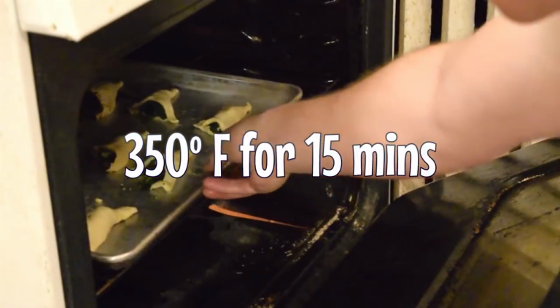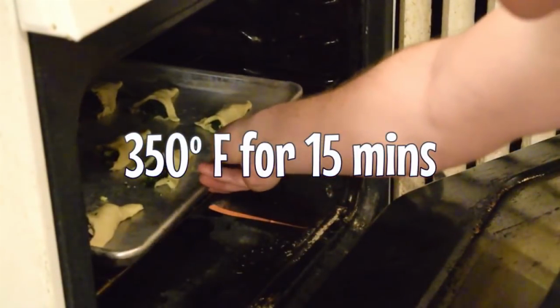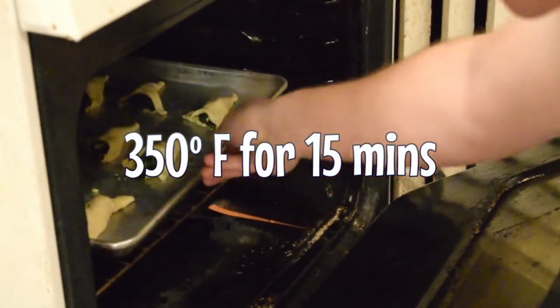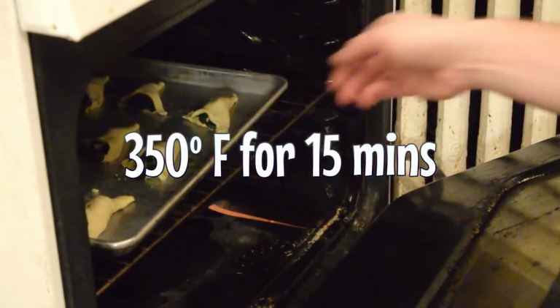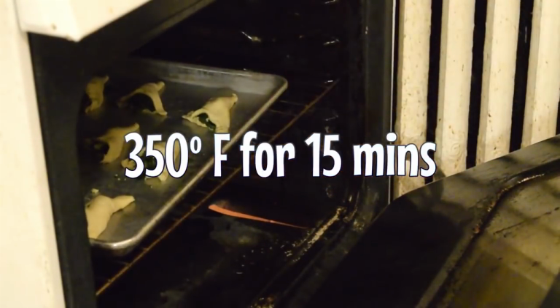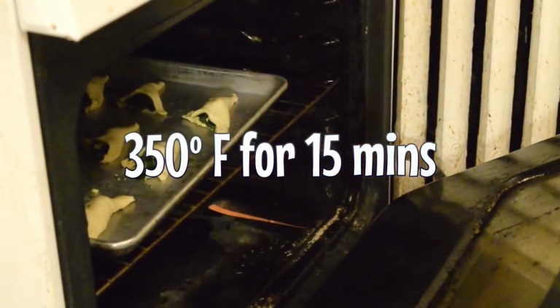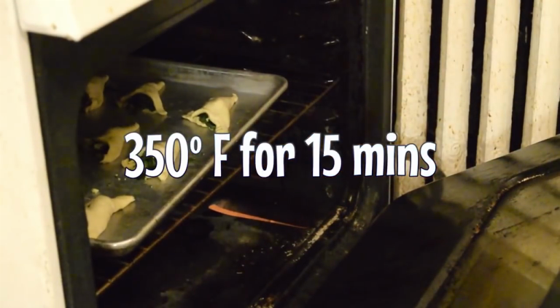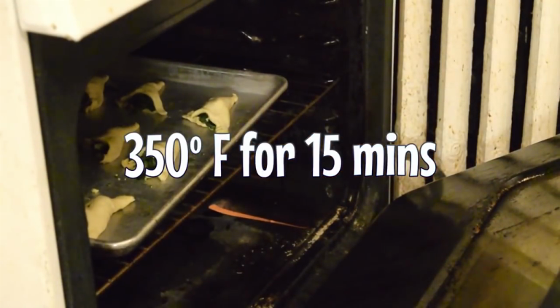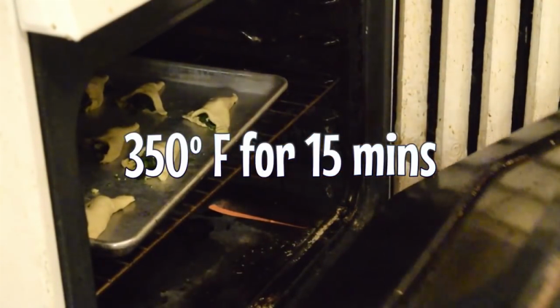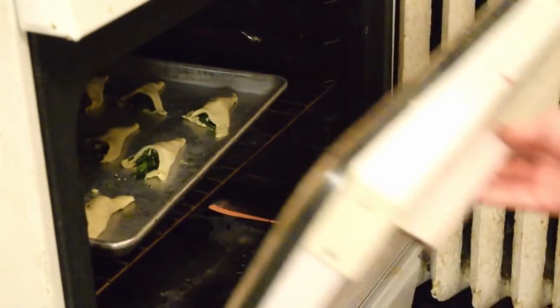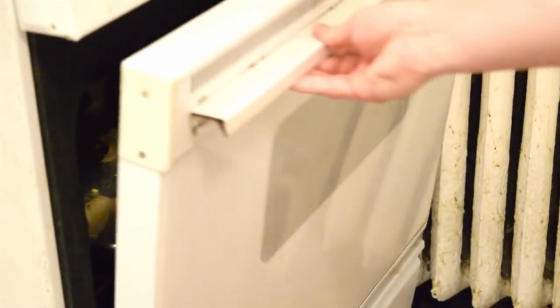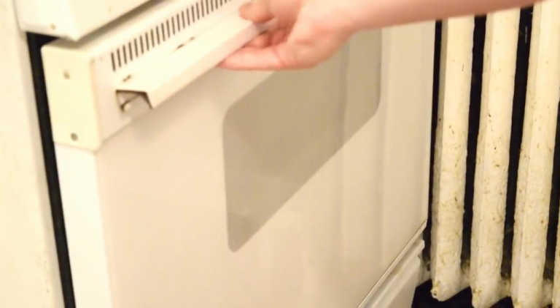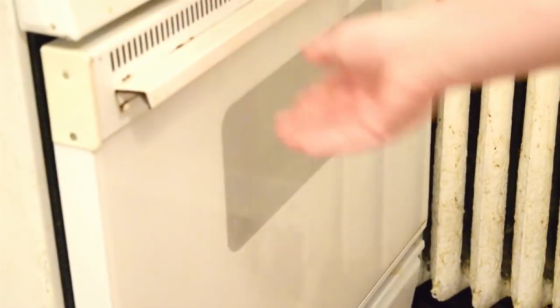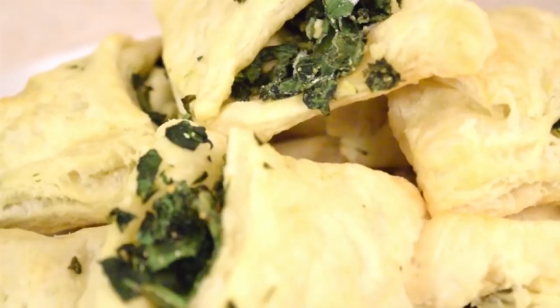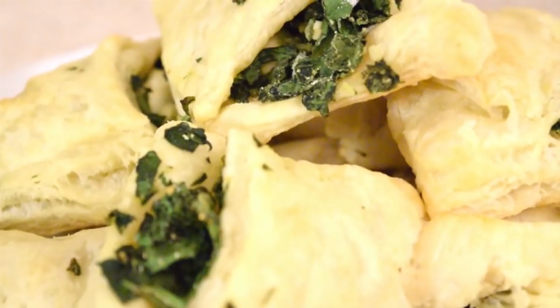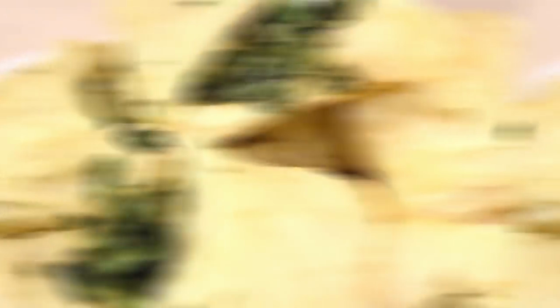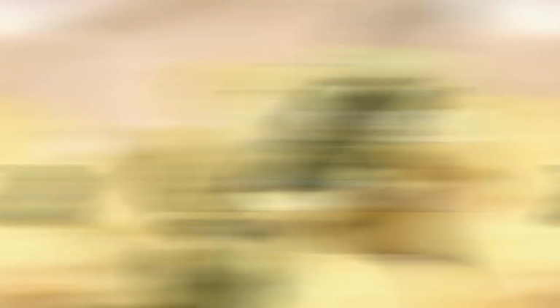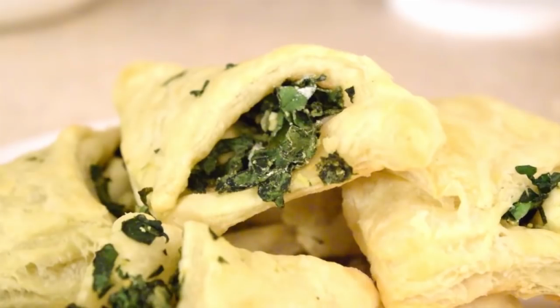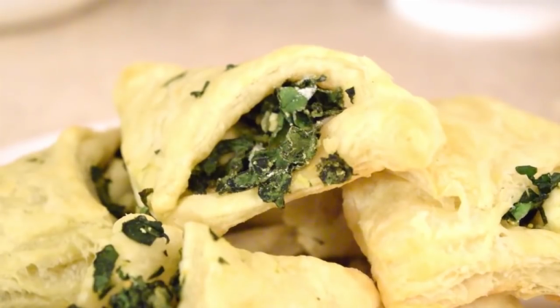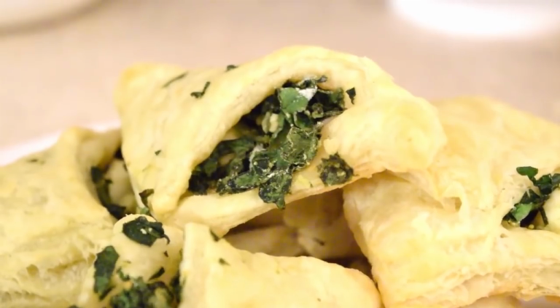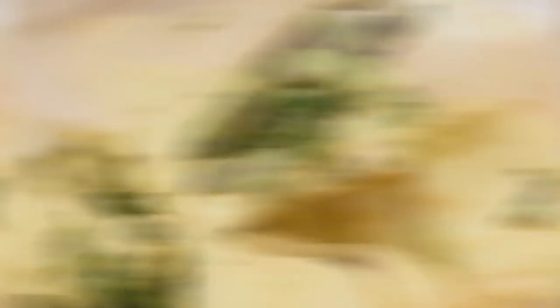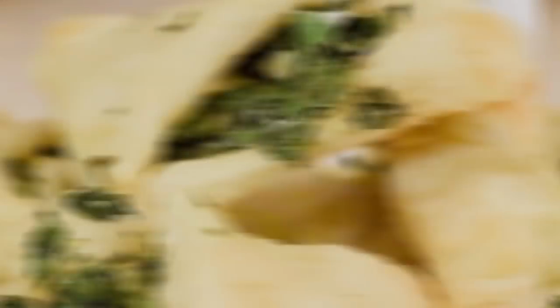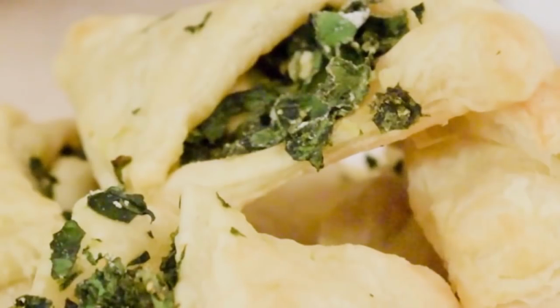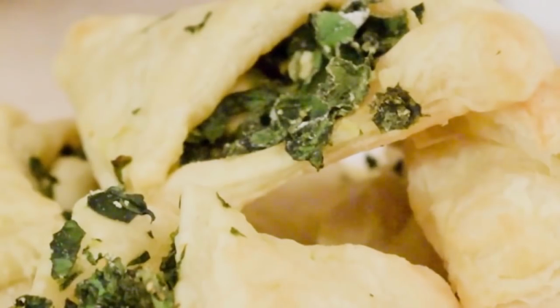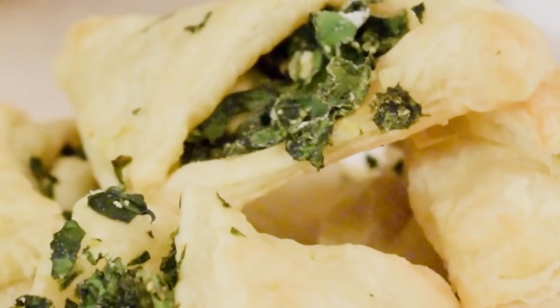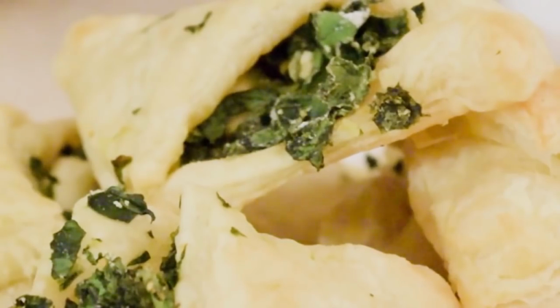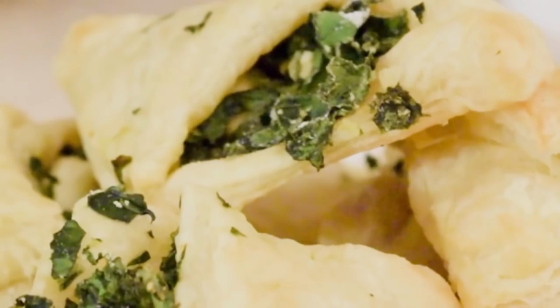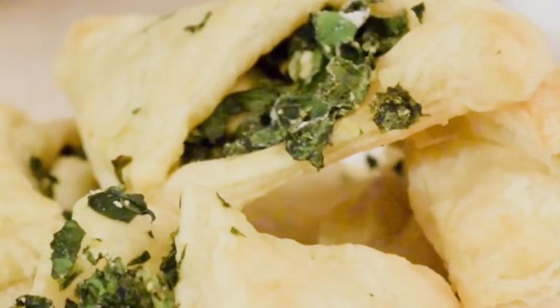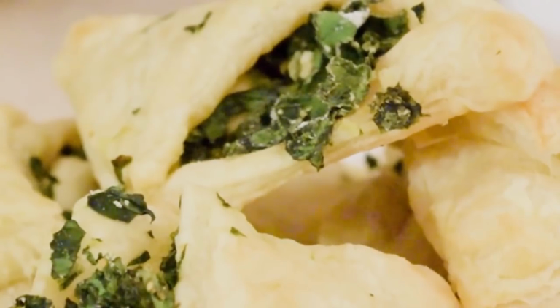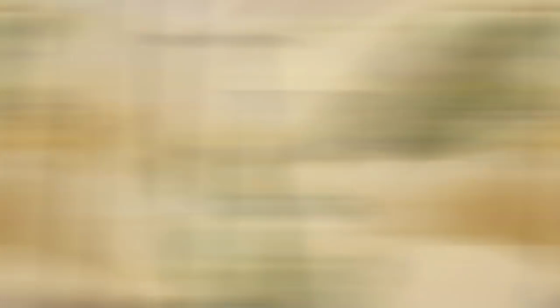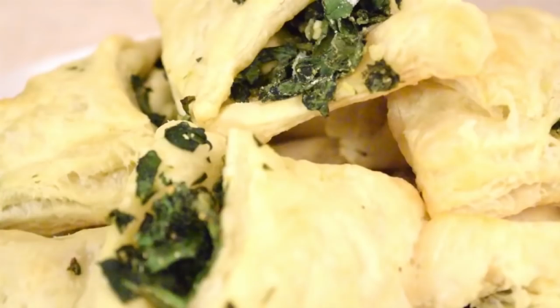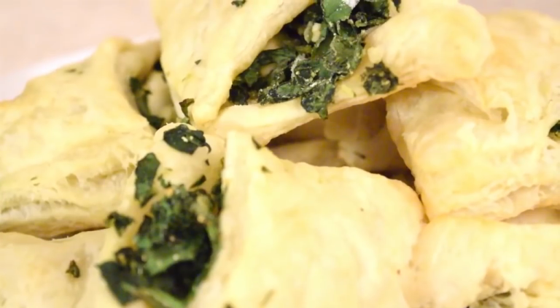Then you're gonna shove it in the oven at 350 degrees for 15 minutes, and make sure you don't forget about it, because if you do, it will burn, and it'll be a bad time for everyone.